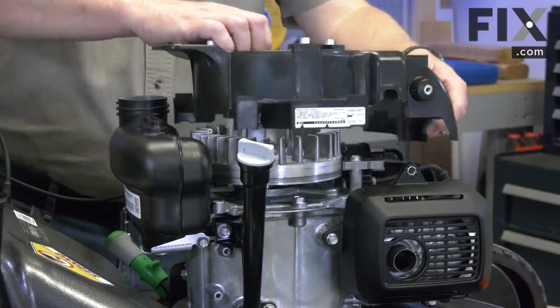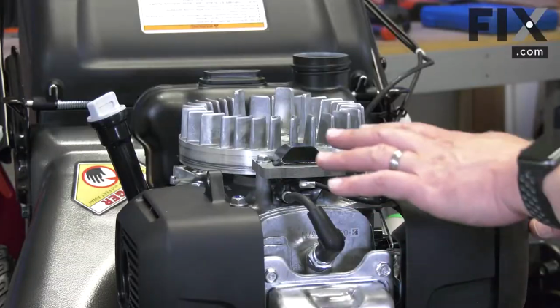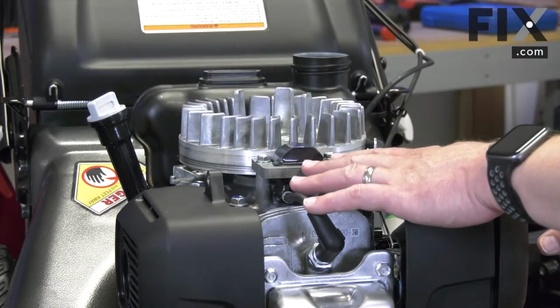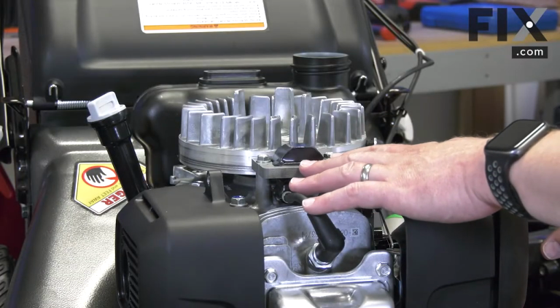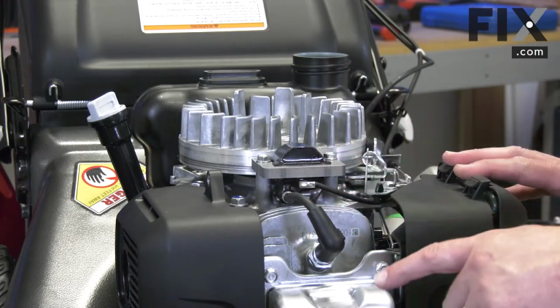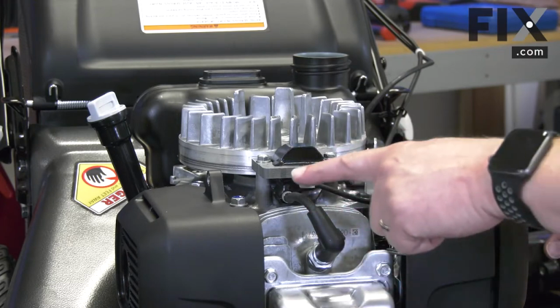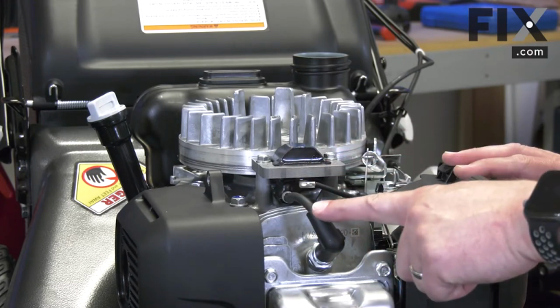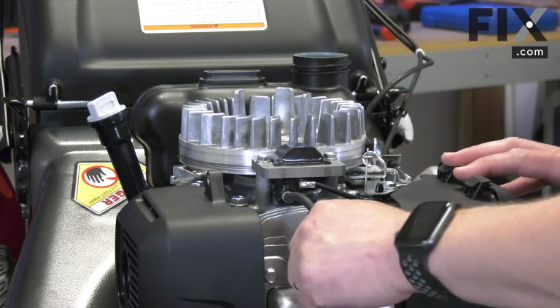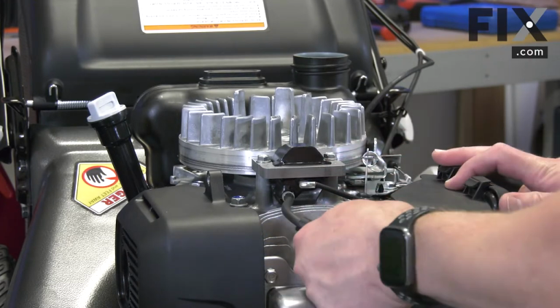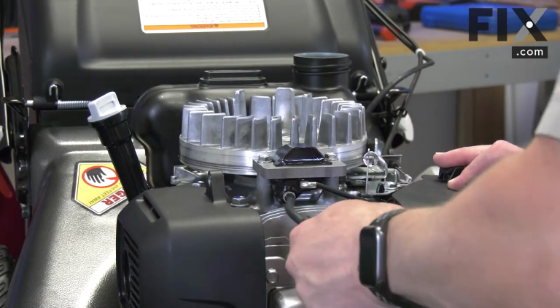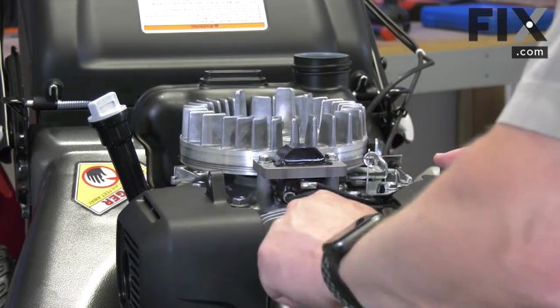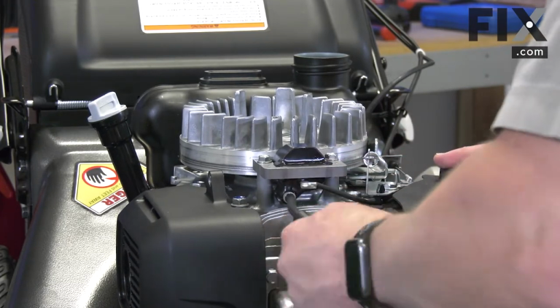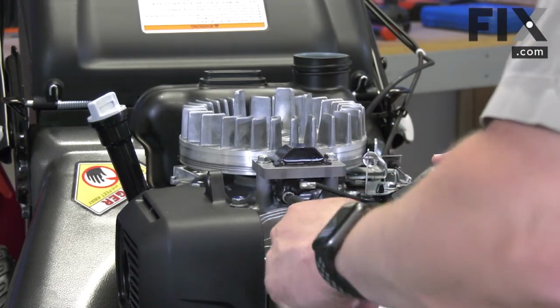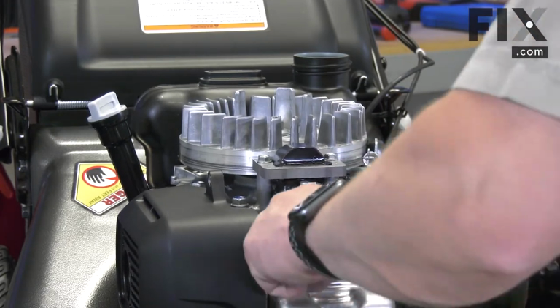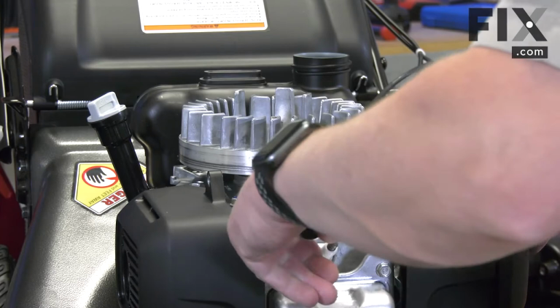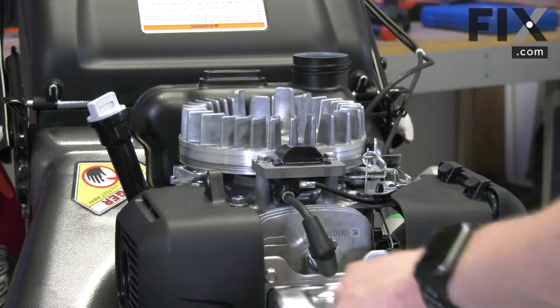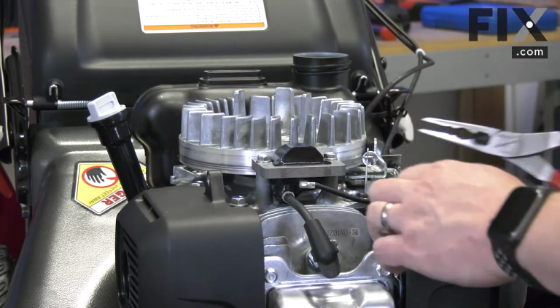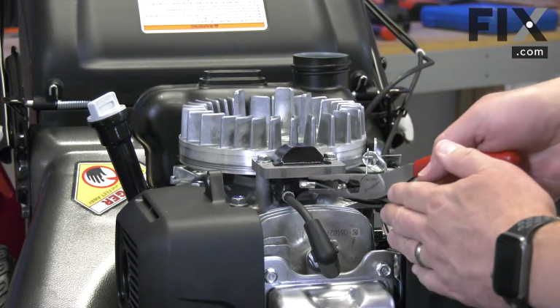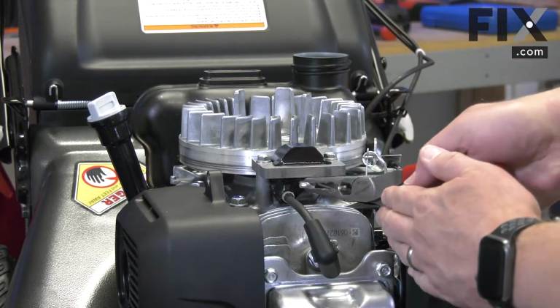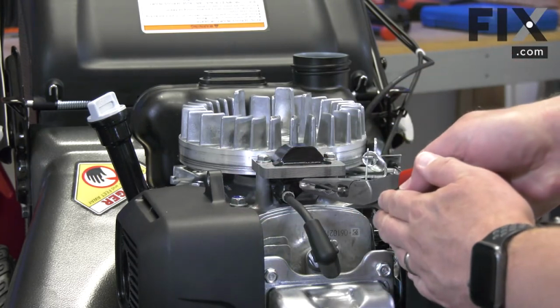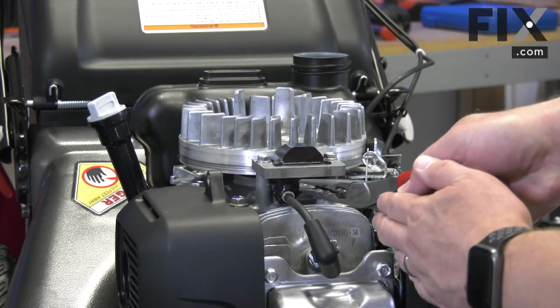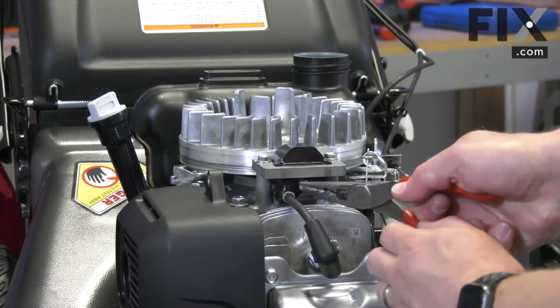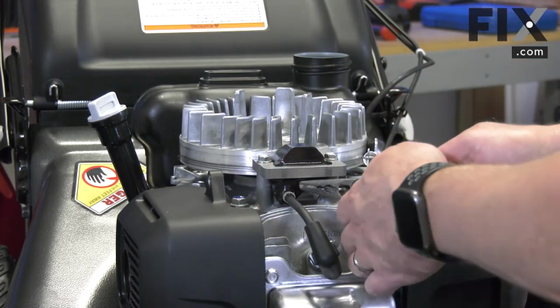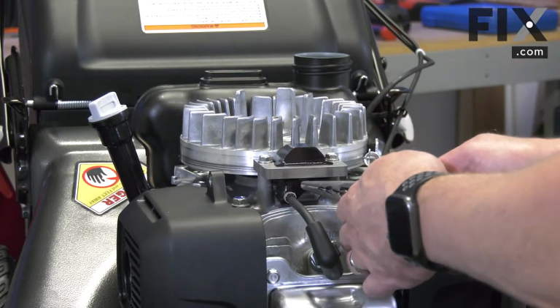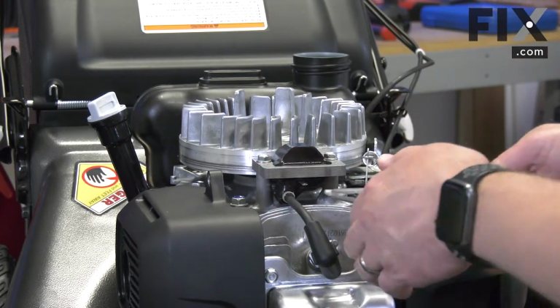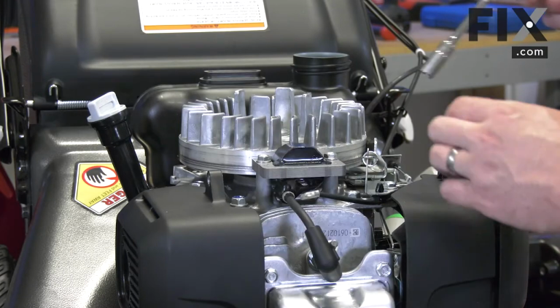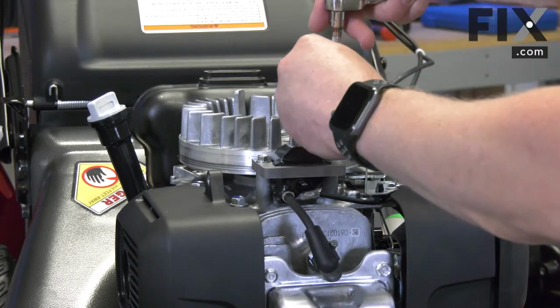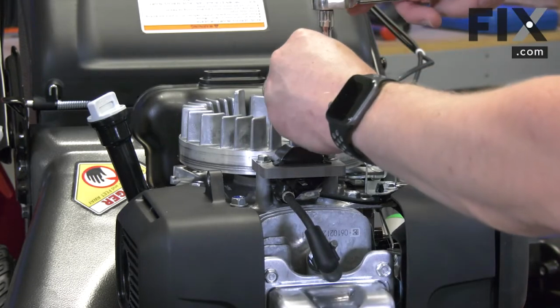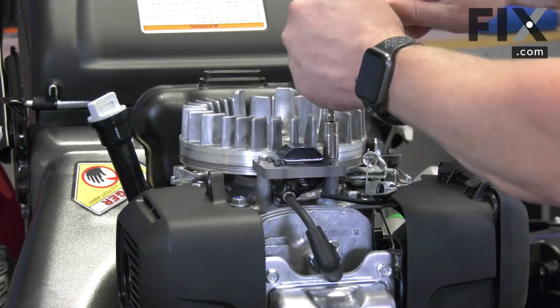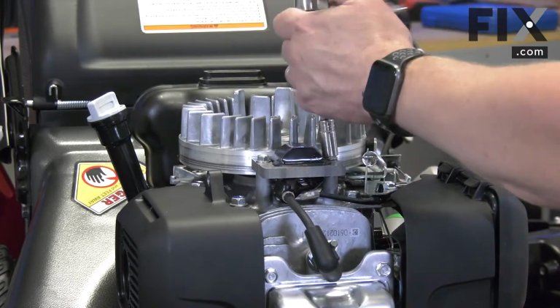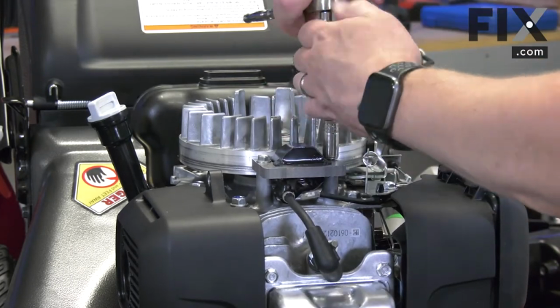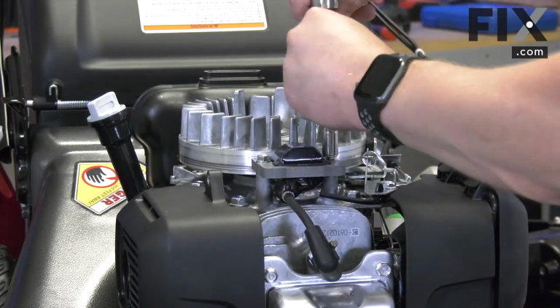Now I'll remove the ignition coil. I'll remove the wire from the spark plug, I'll remove the kill wire, and I'll remove the two bolts that secure the coil to the engine.